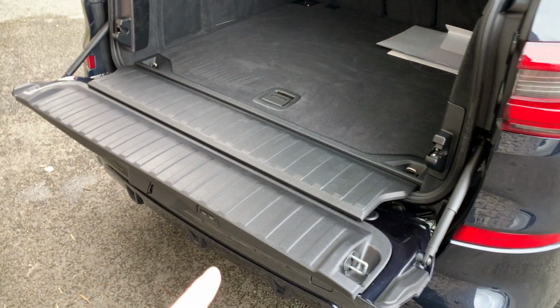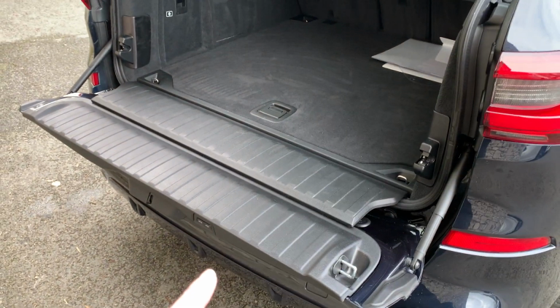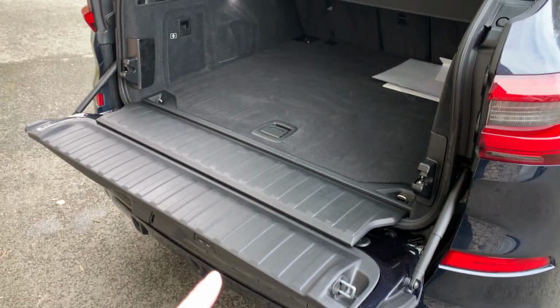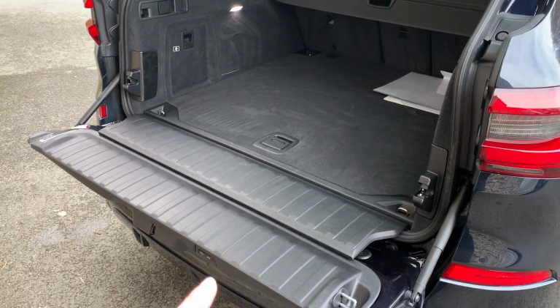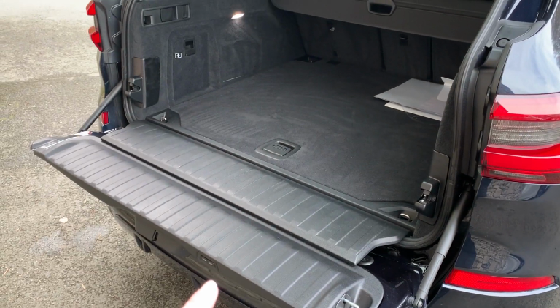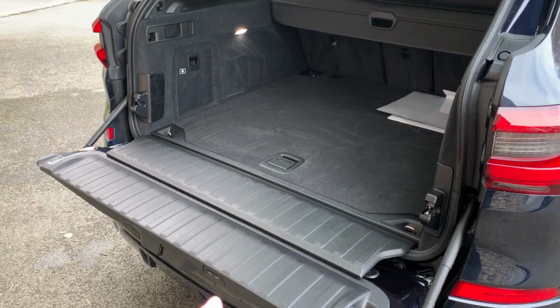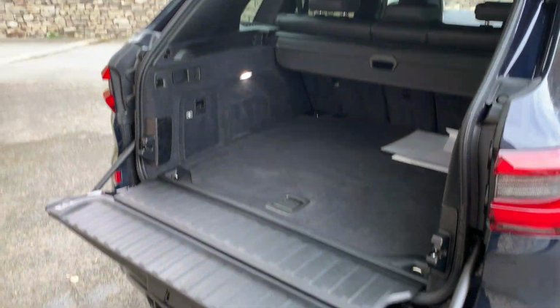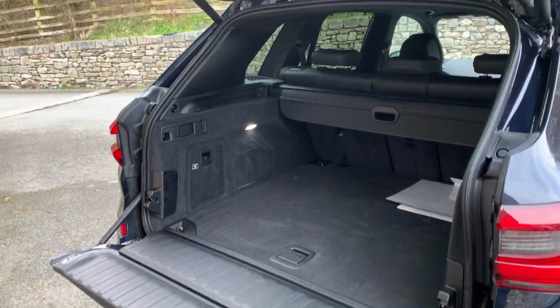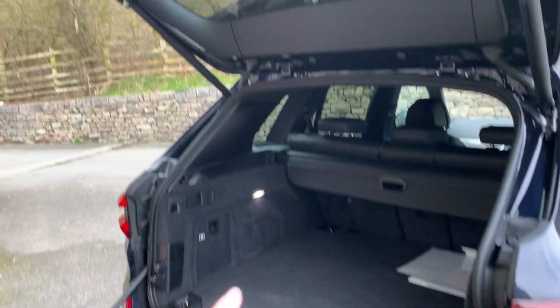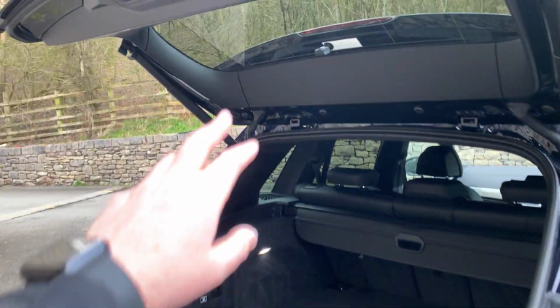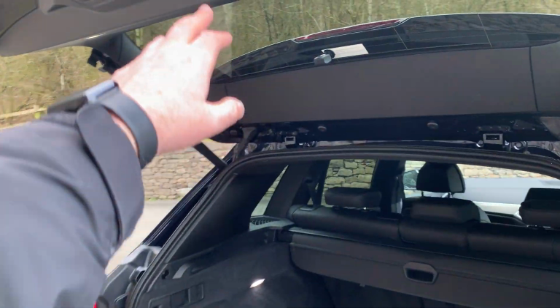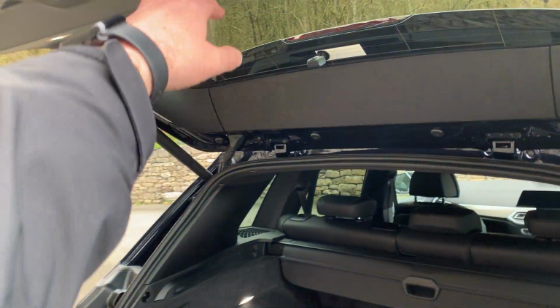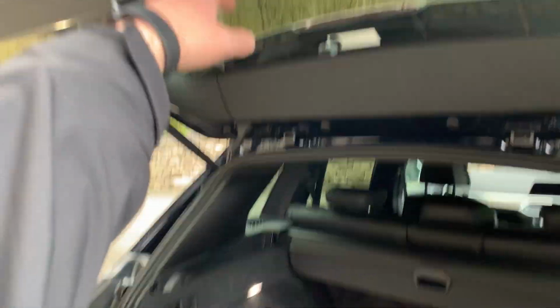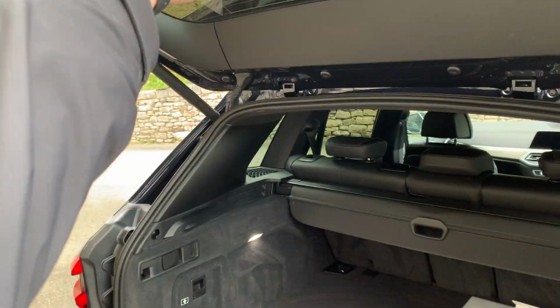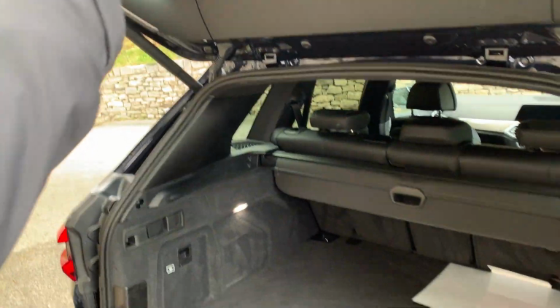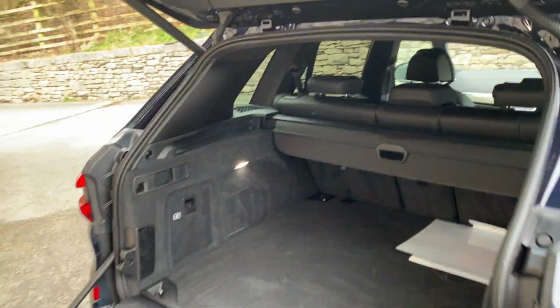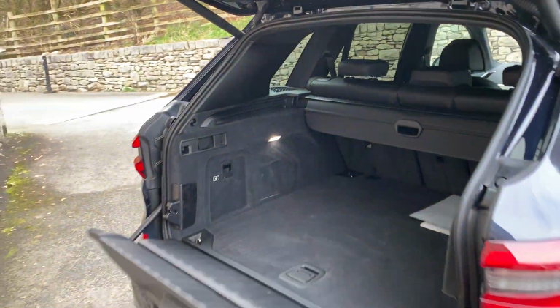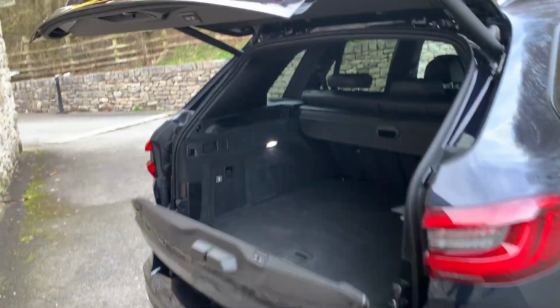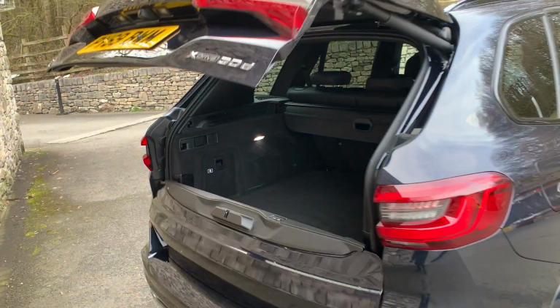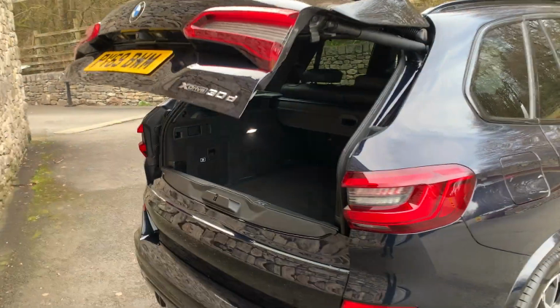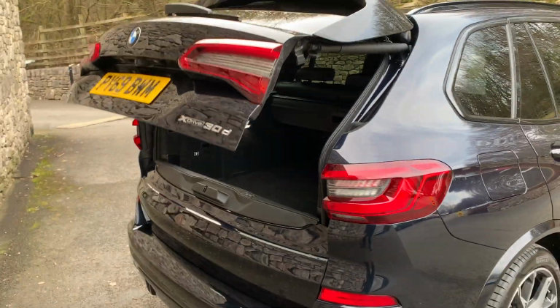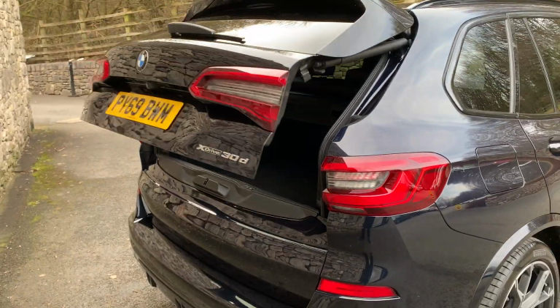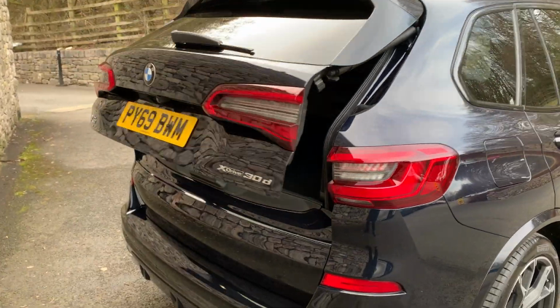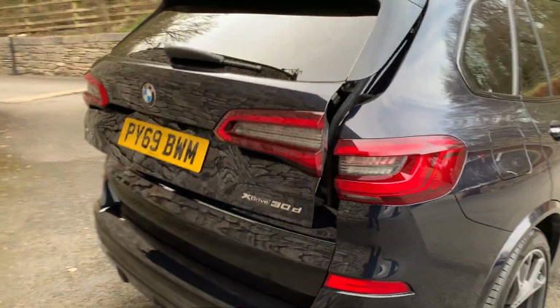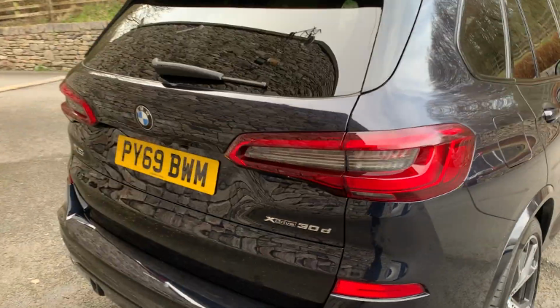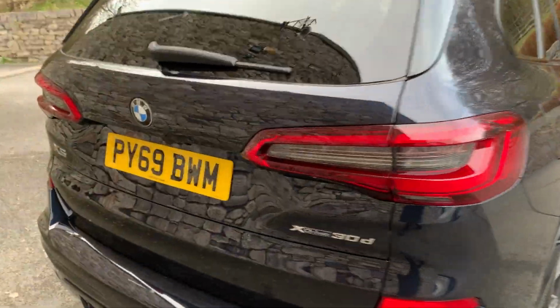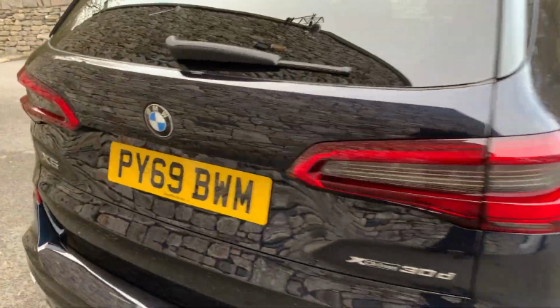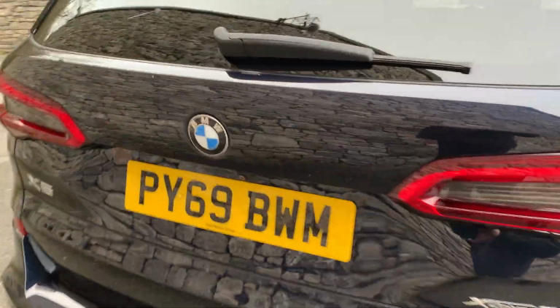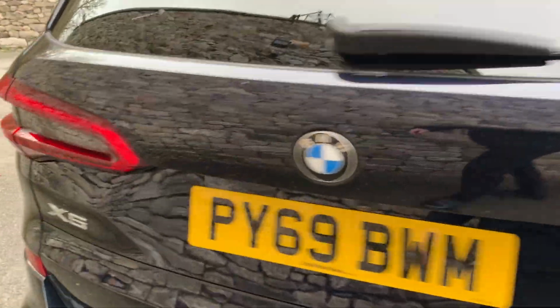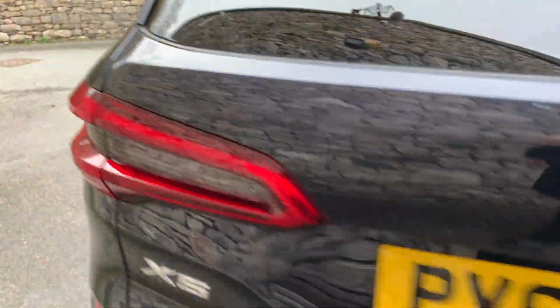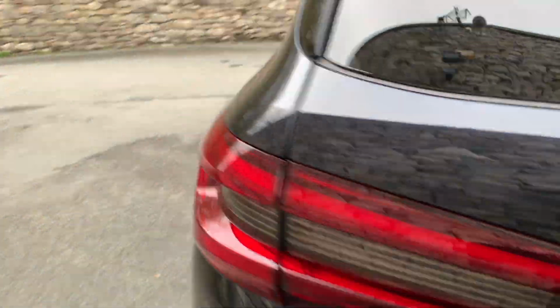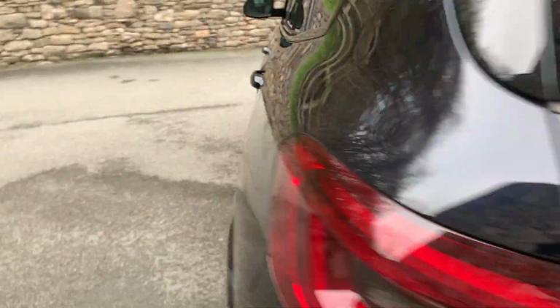One thing I think is quite clever — you just press this button here and both the lower section and the top section of the tailgate come together. I think that's quite nifty.